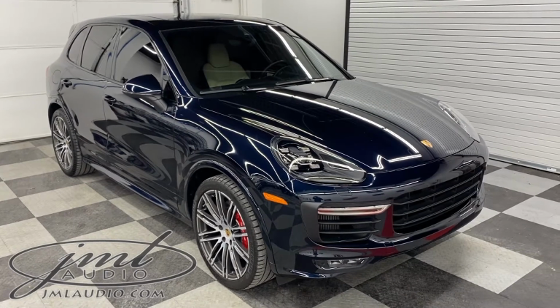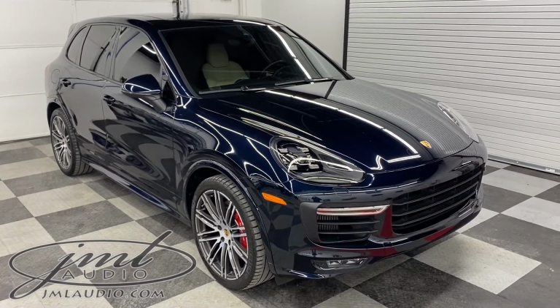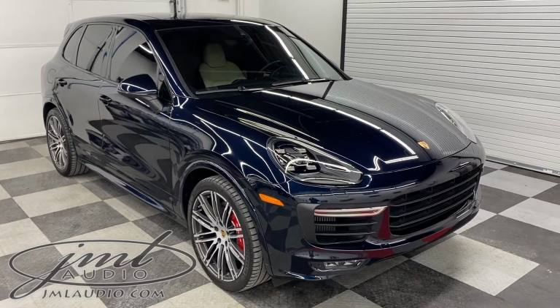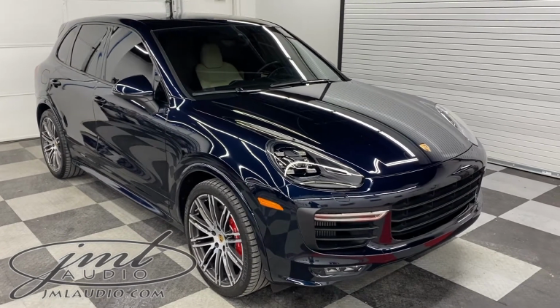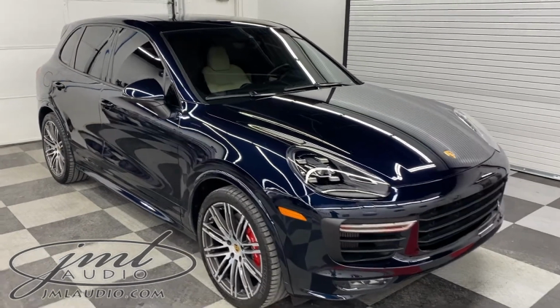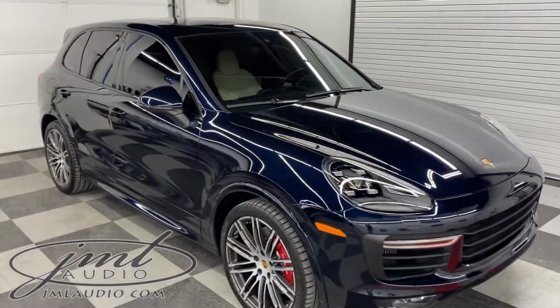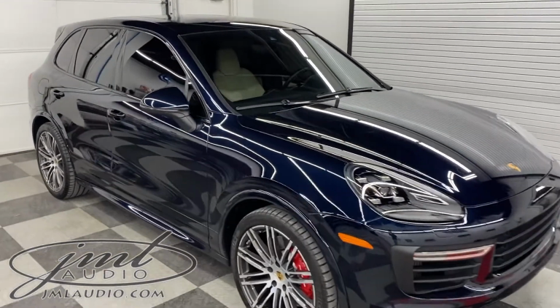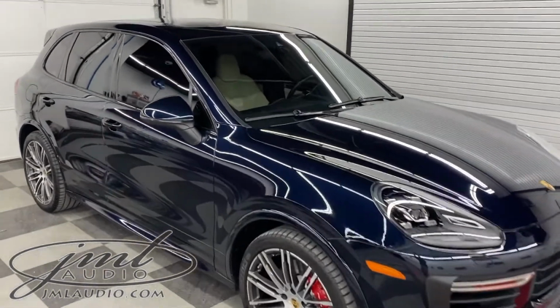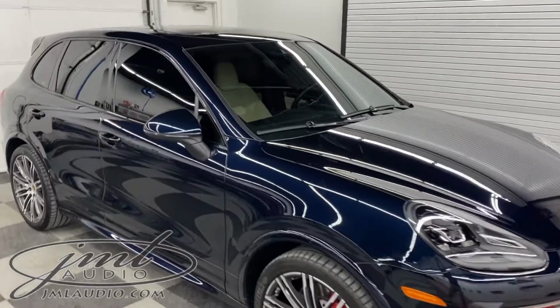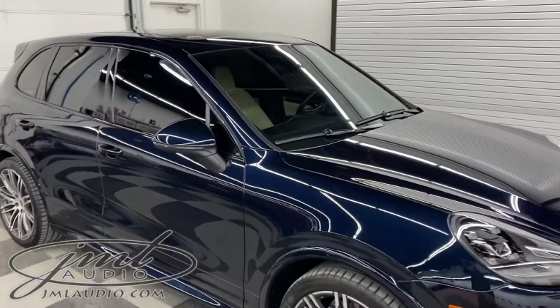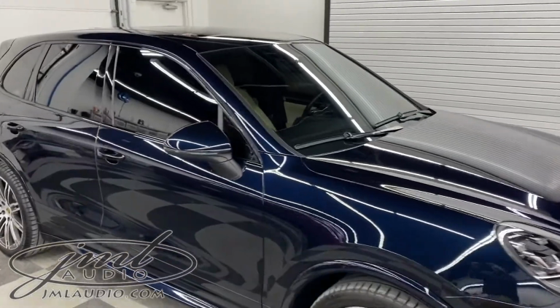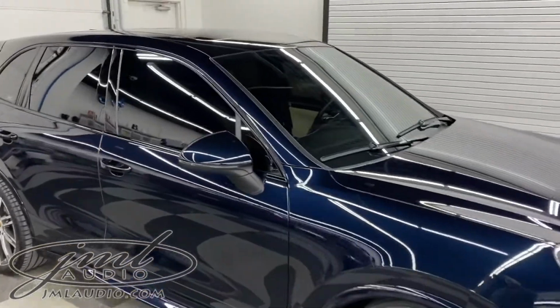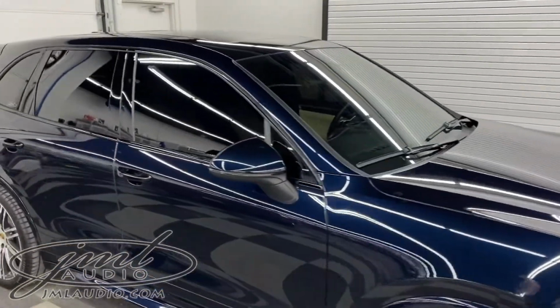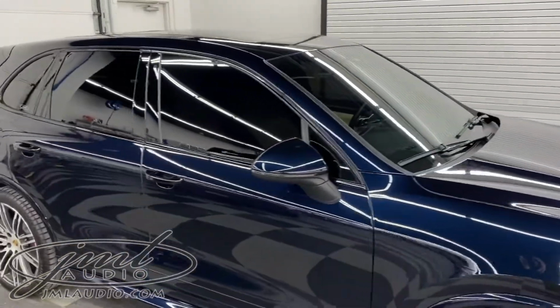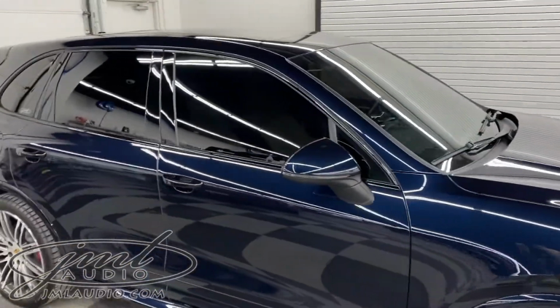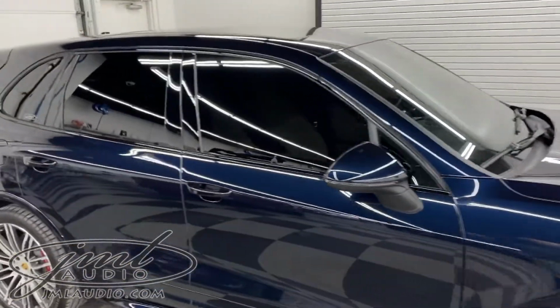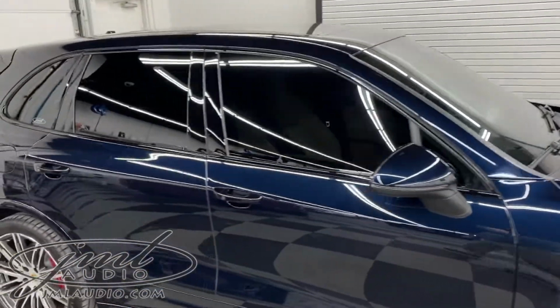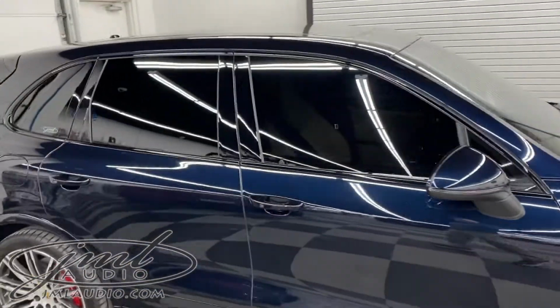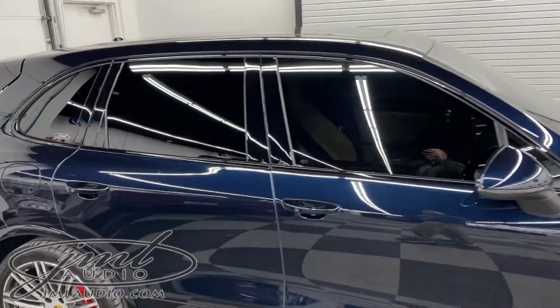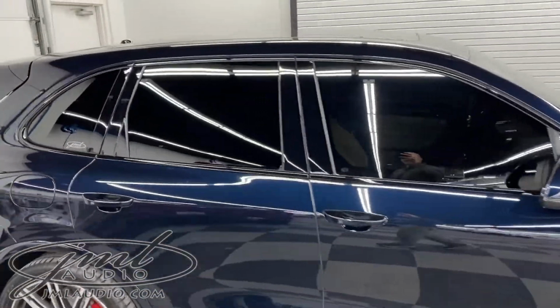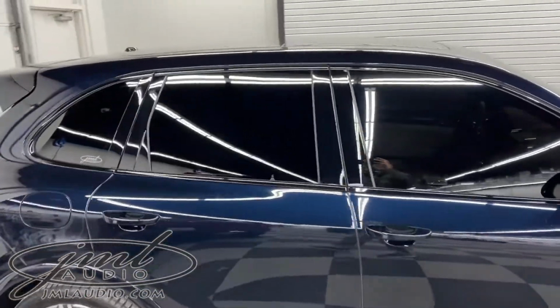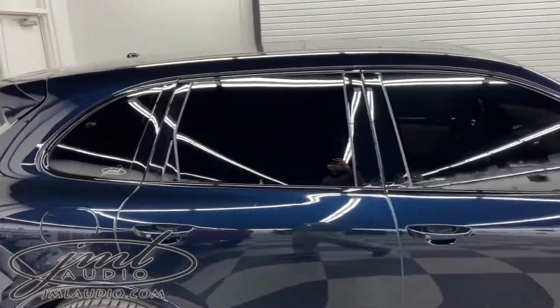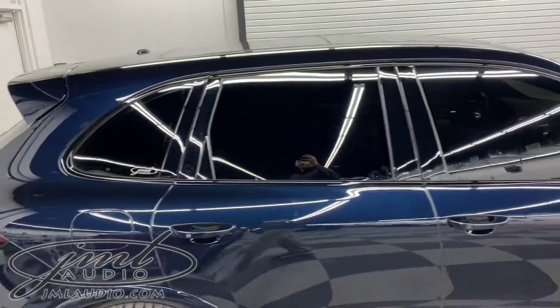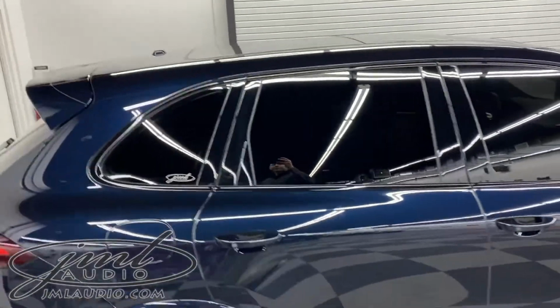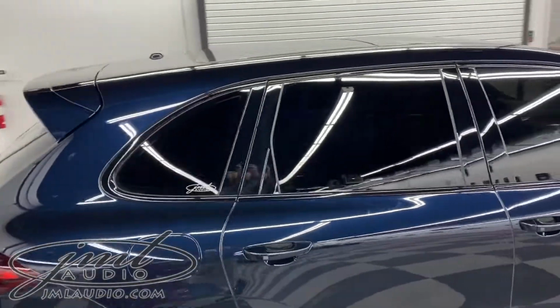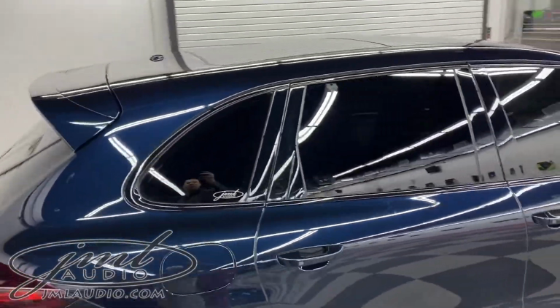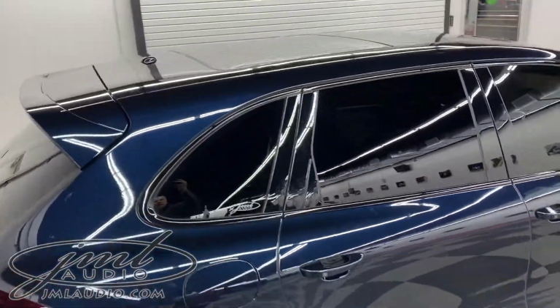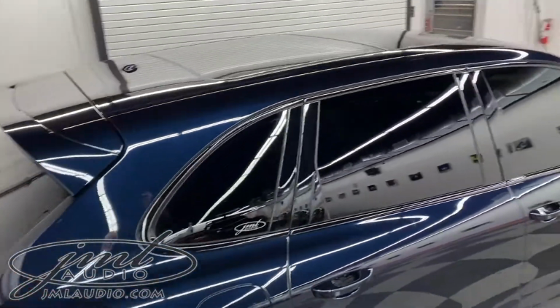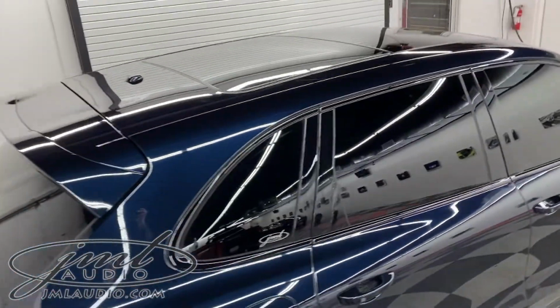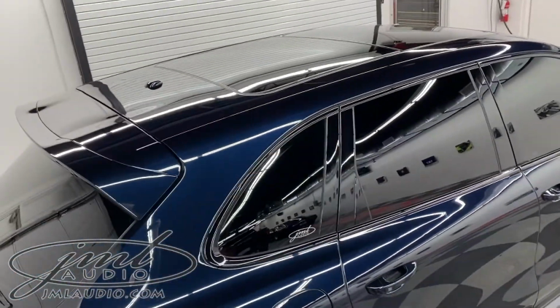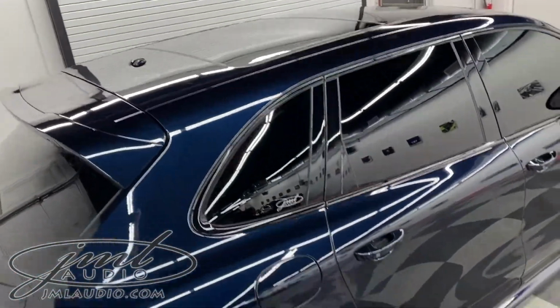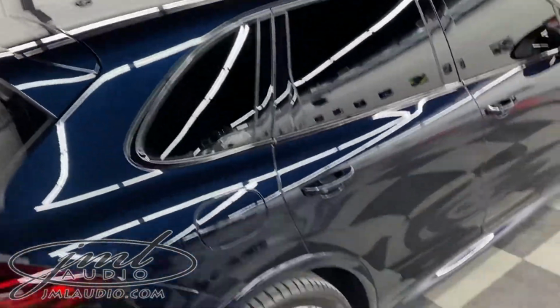A number of different enhancements to it, starting with the glass. We did a level 2 heat reflective on the windshield, followed by a level 5 on the sides and rear, and a level 5 on the dual panoramic sunroofs.